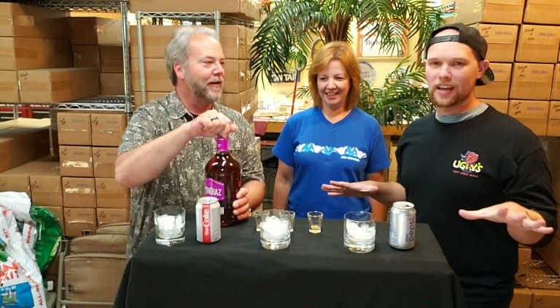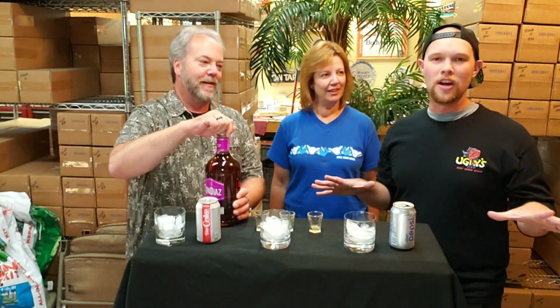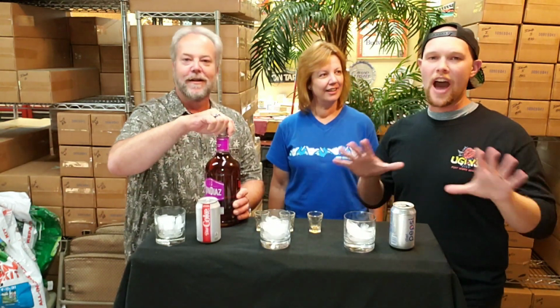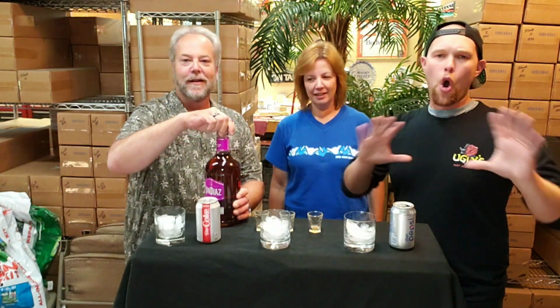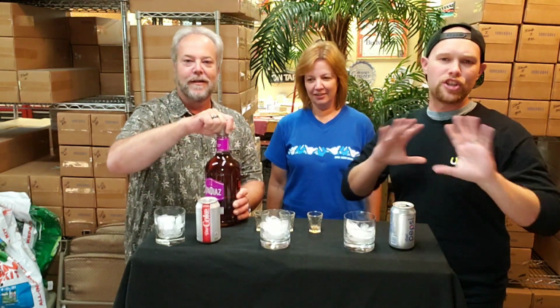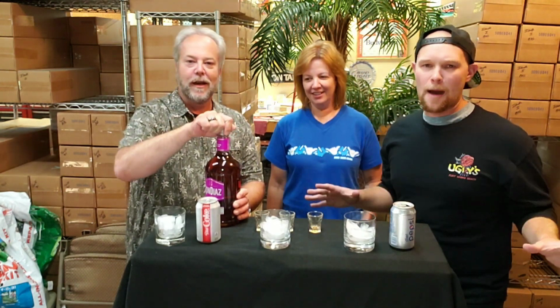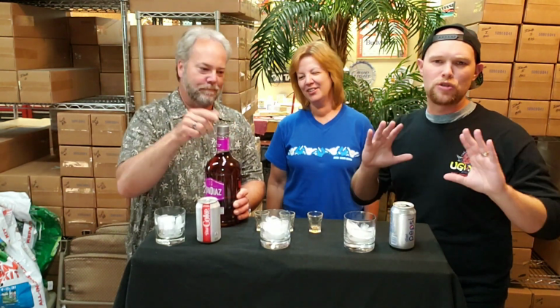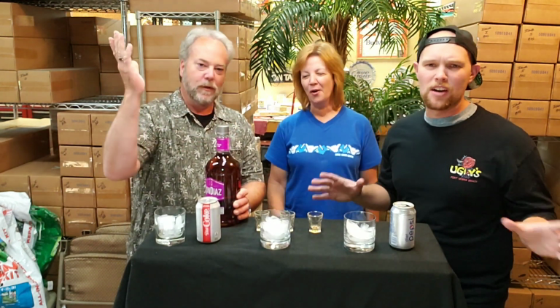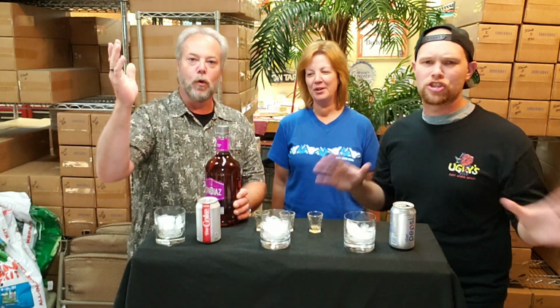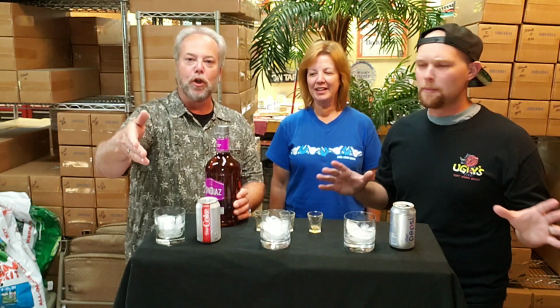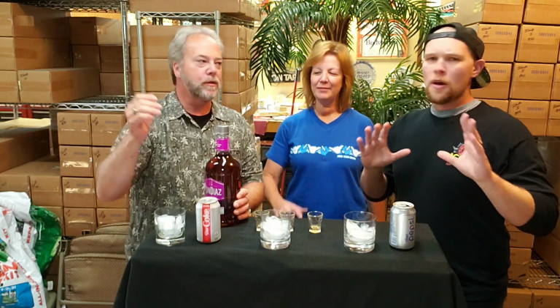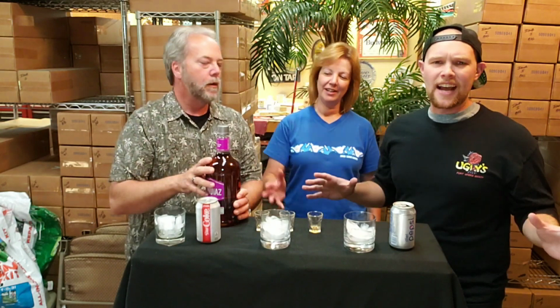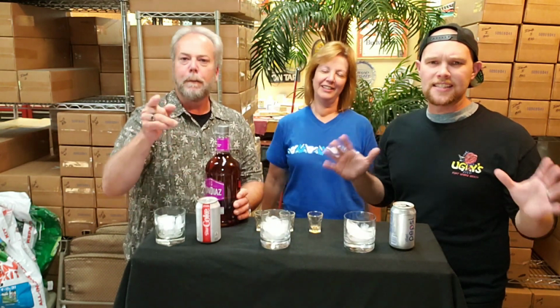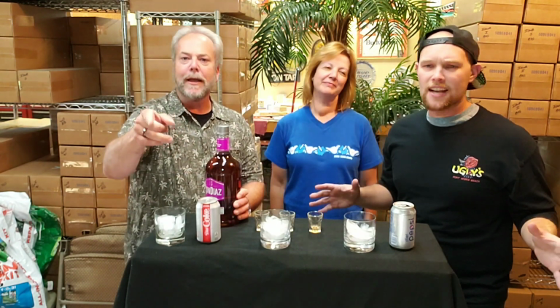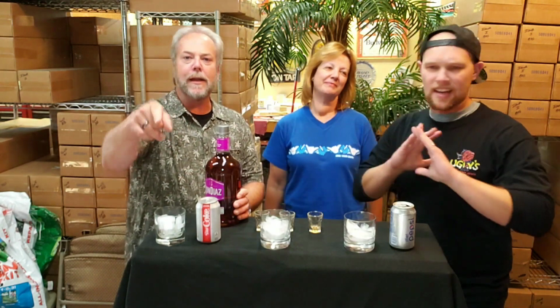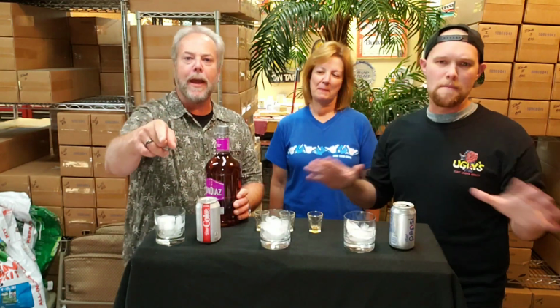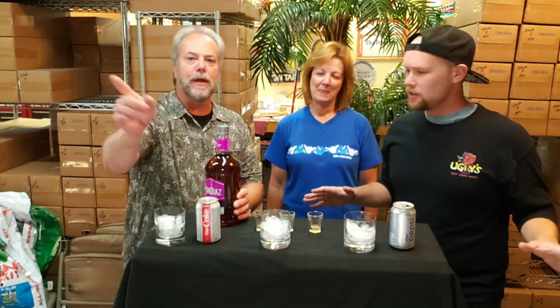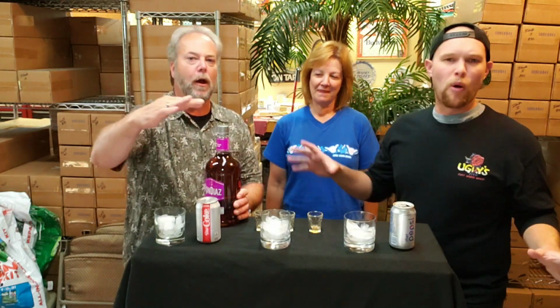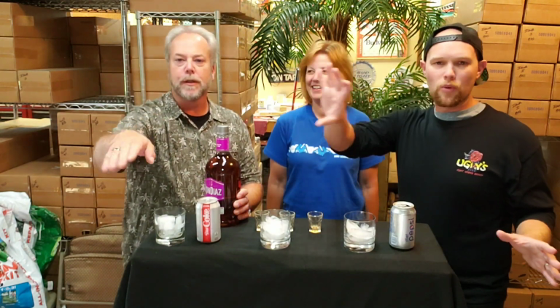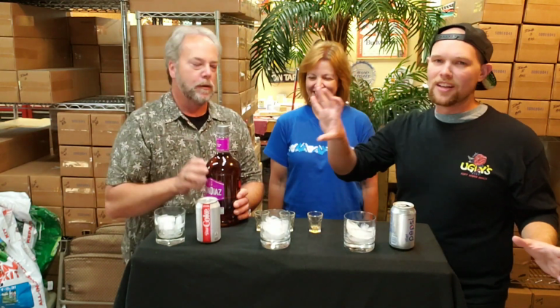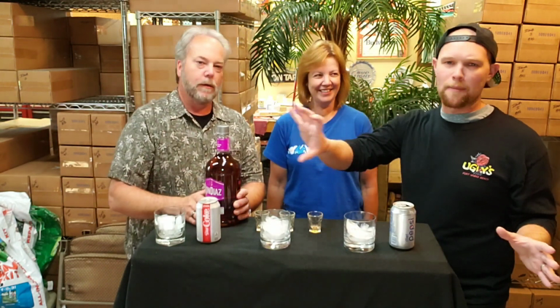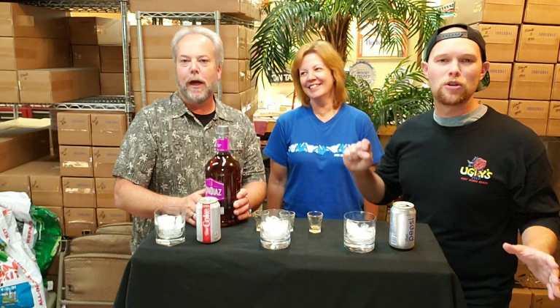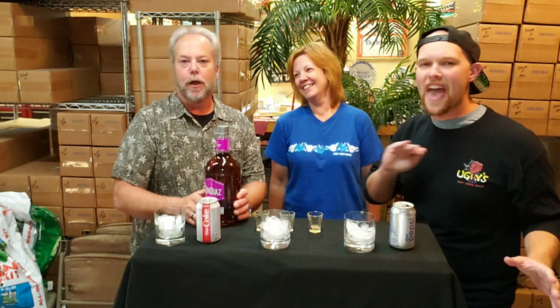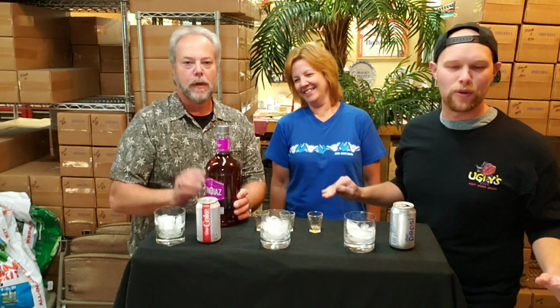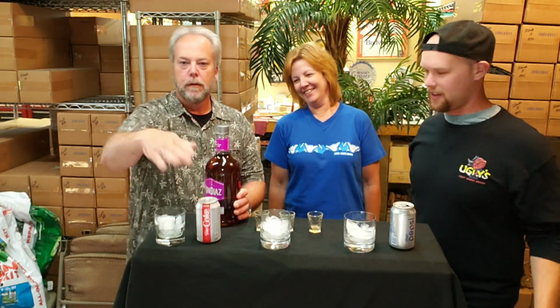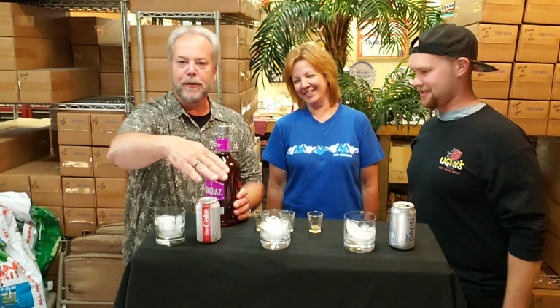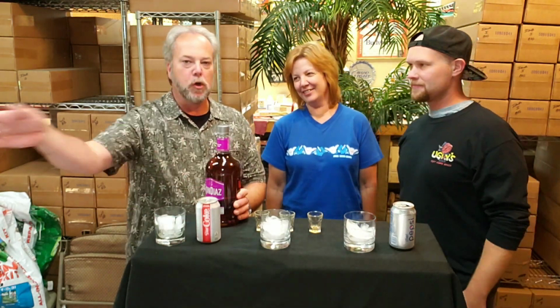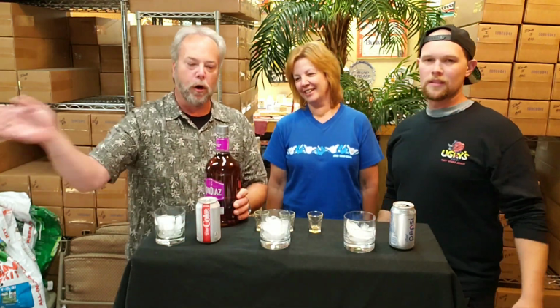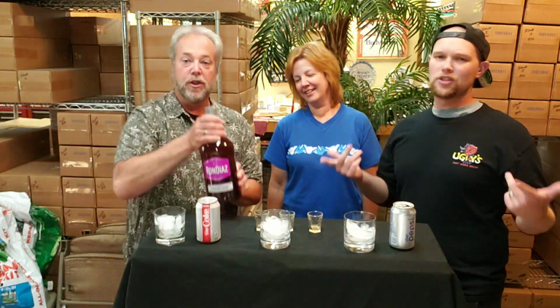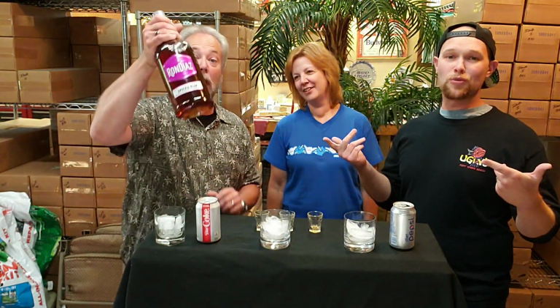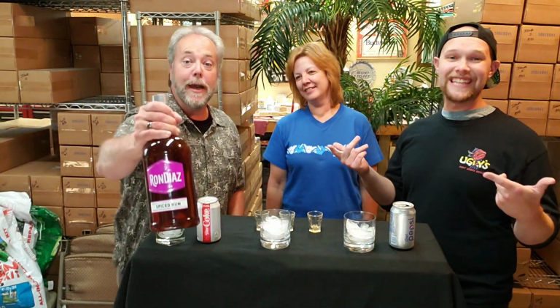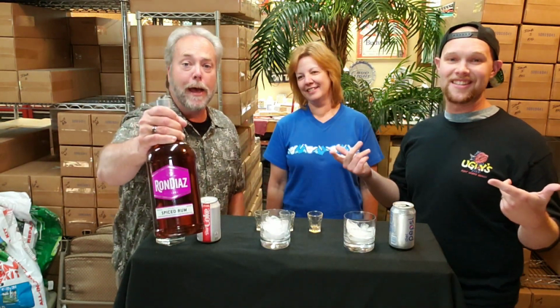You've got orange juice, apple juice, milk, syrup, pancakes, eggs — it doesn't even matter. I had pancakes the other day and poured it right on top. It goes with everything. Maple syrup no more — just Ron Diaz!